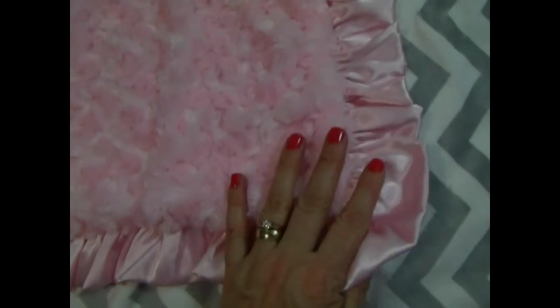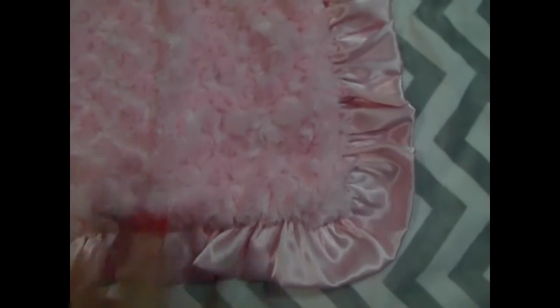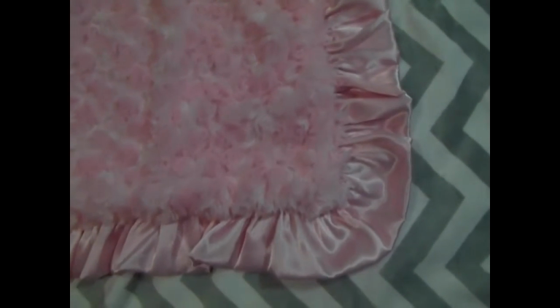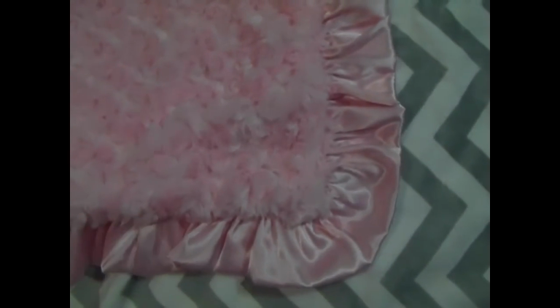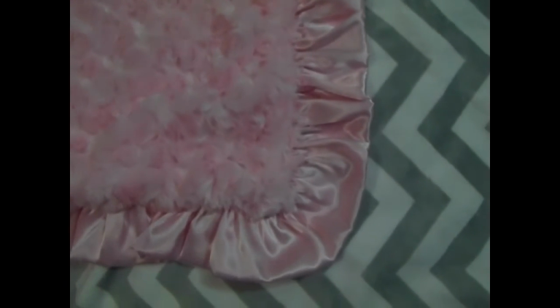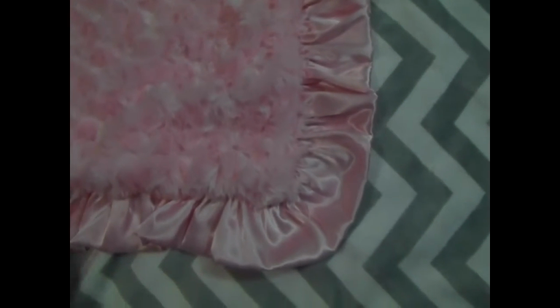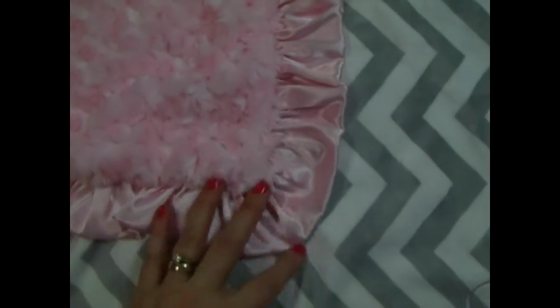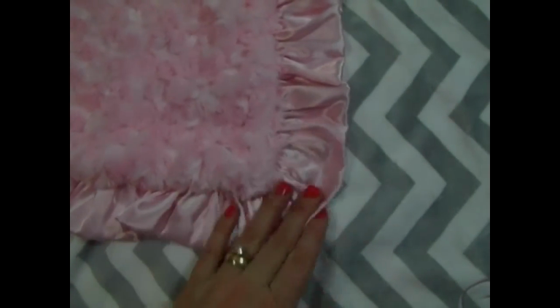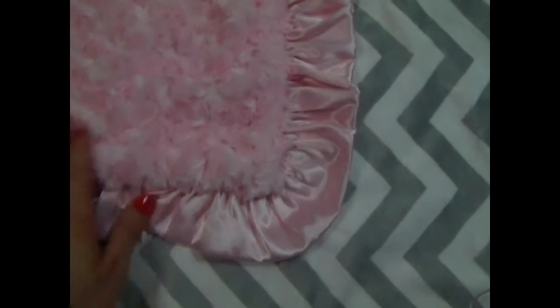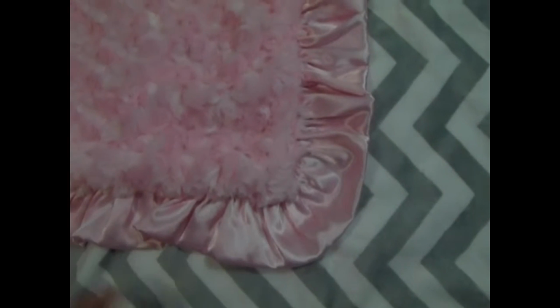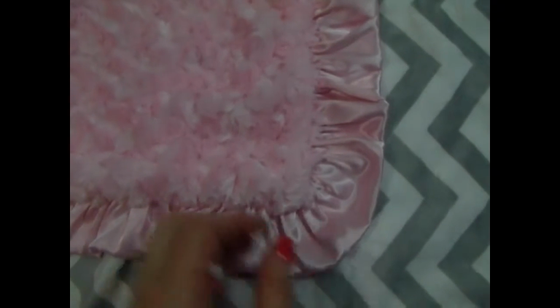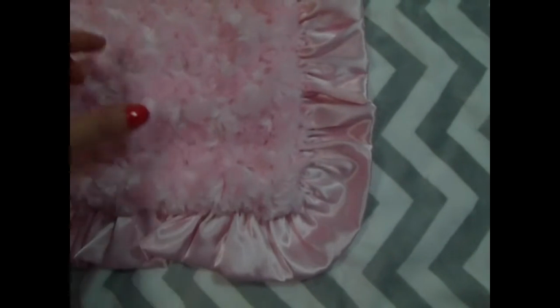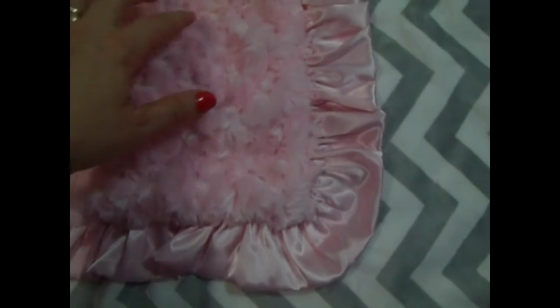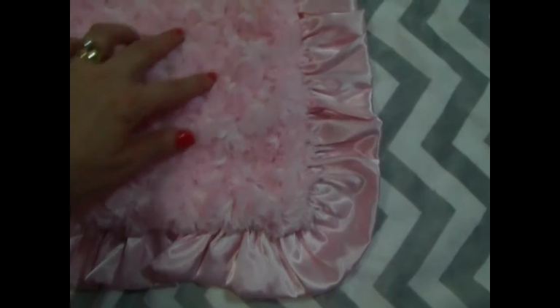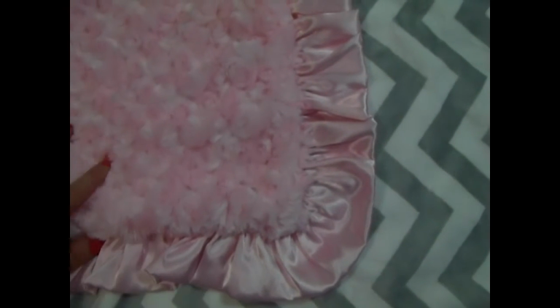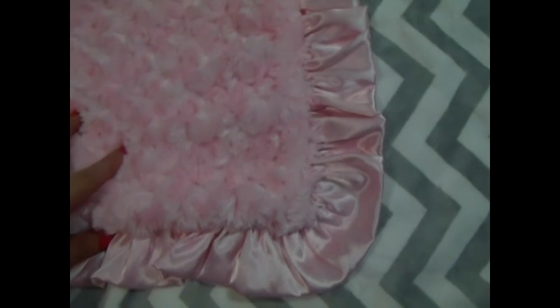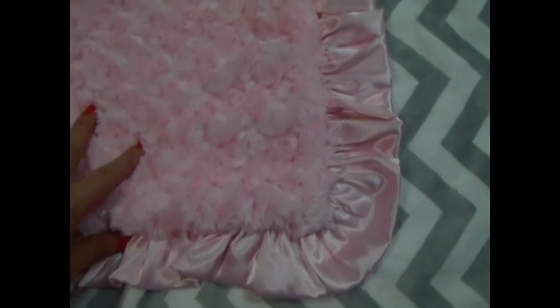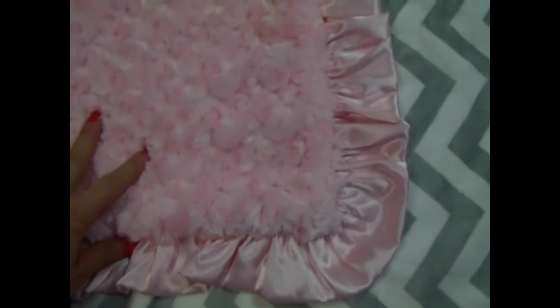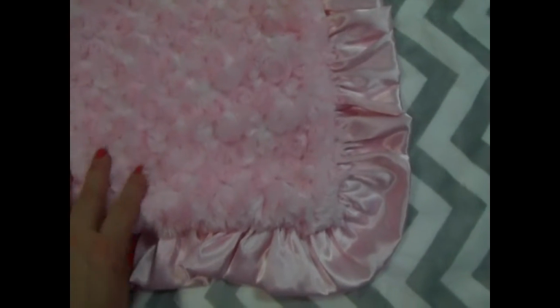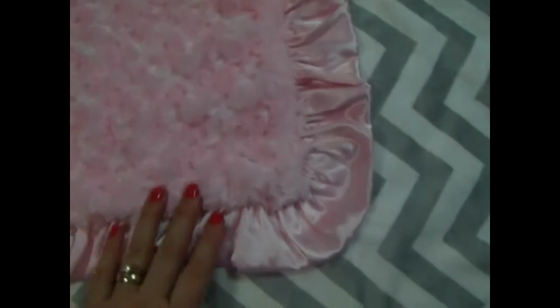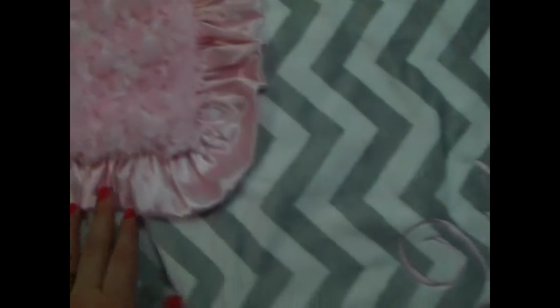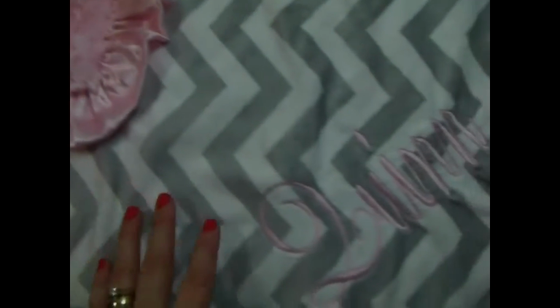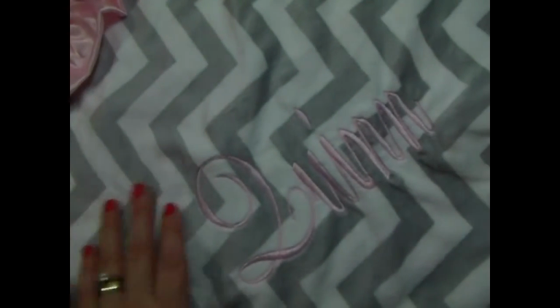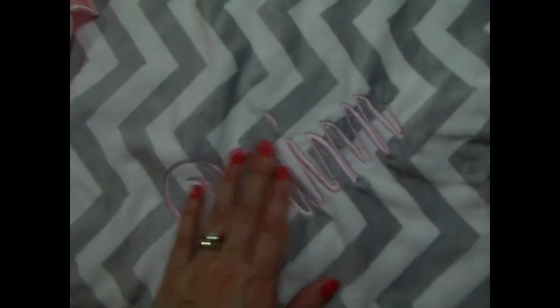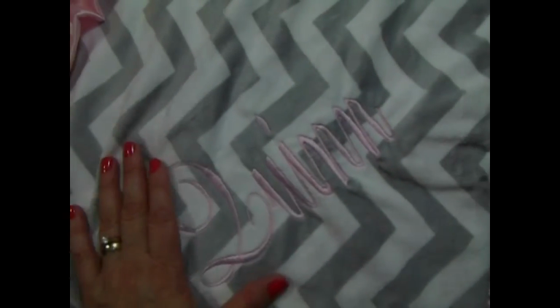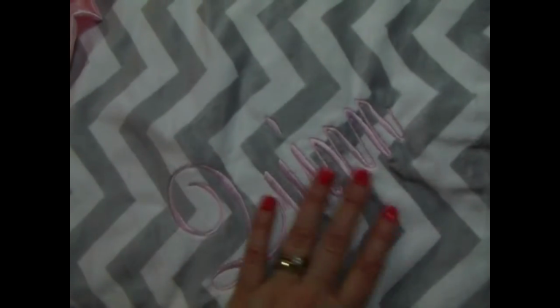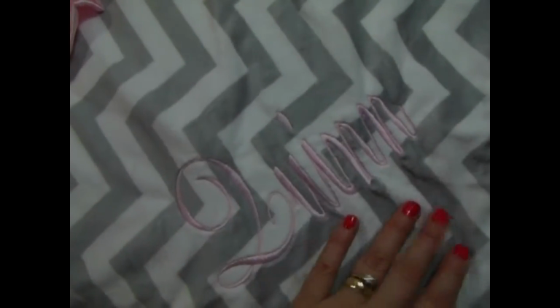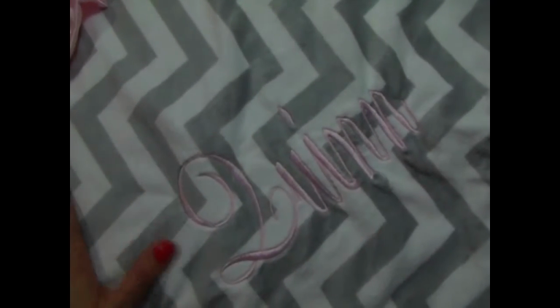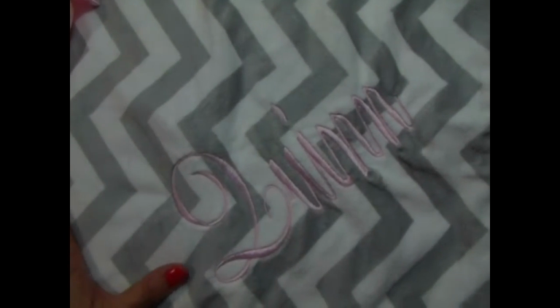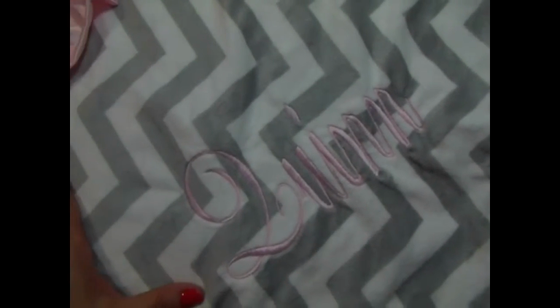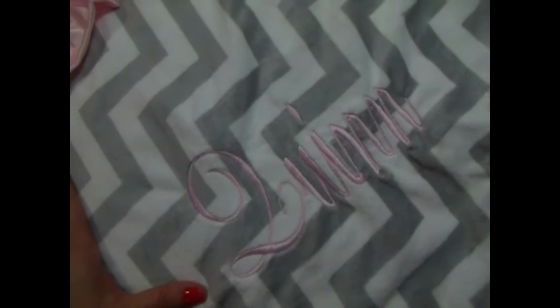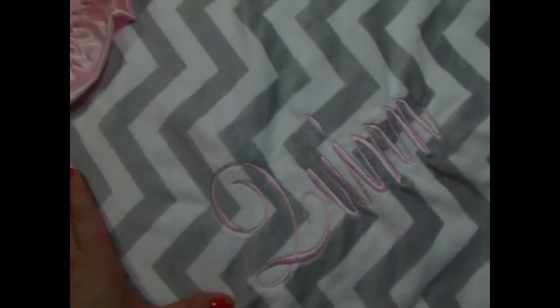You just specify that as you're checking out. We can put the name on the pink side and gray, or as we've done in this blanket, we put the name in pink on the chevron side.